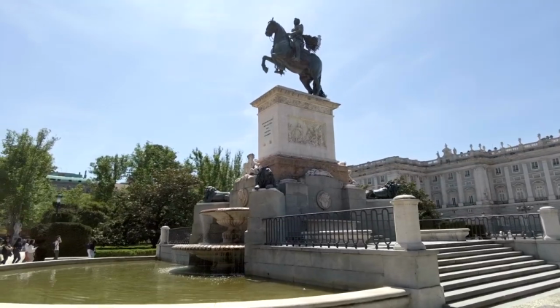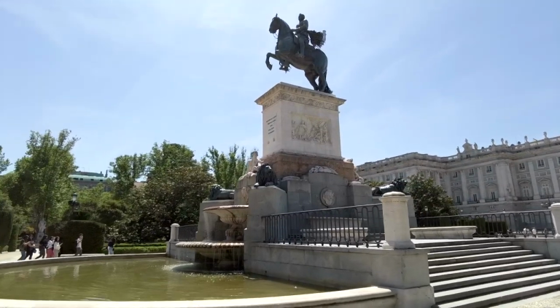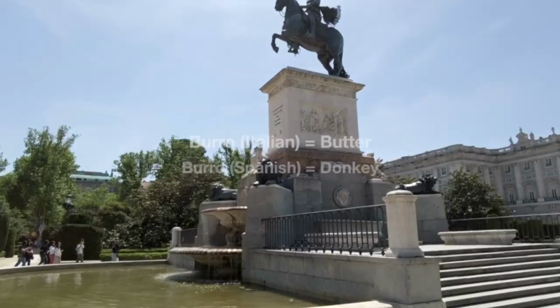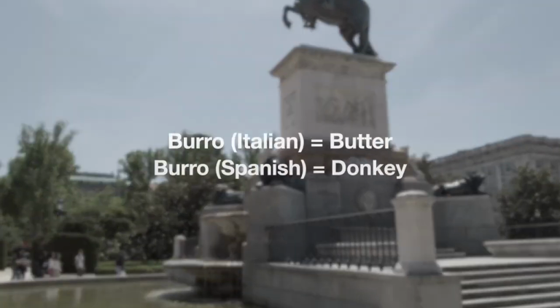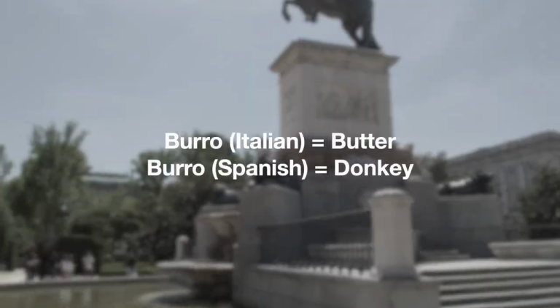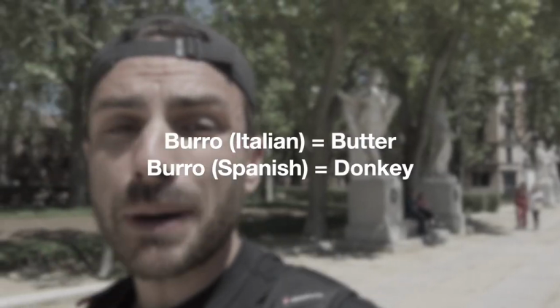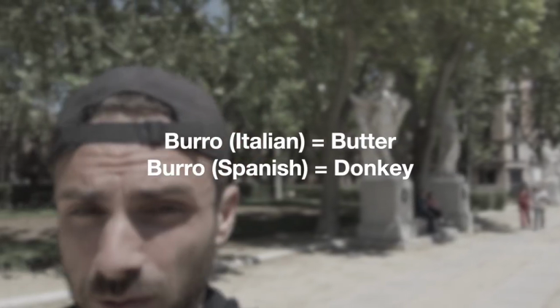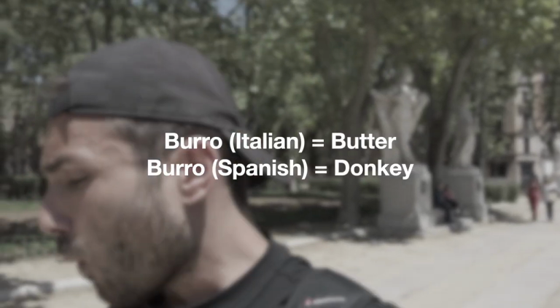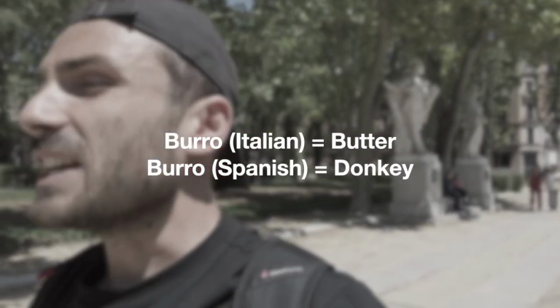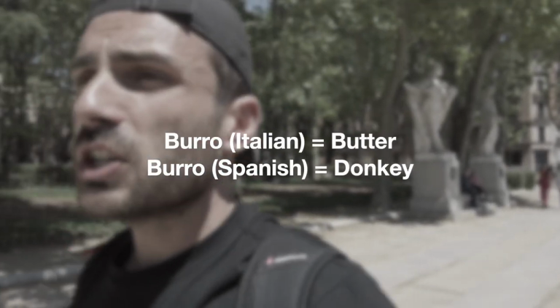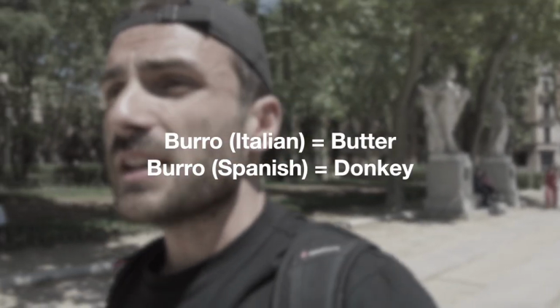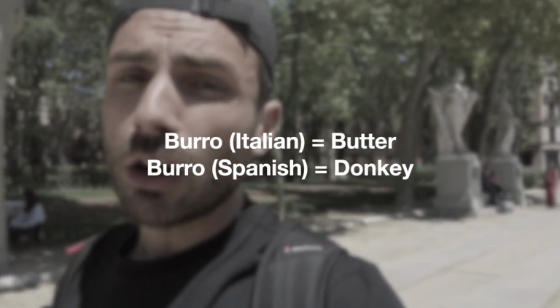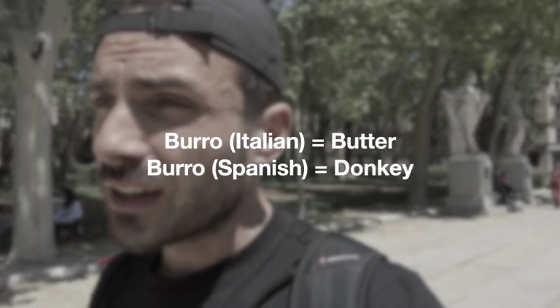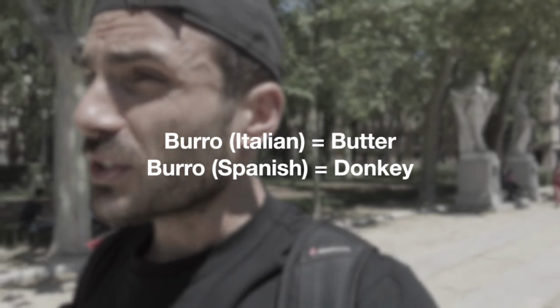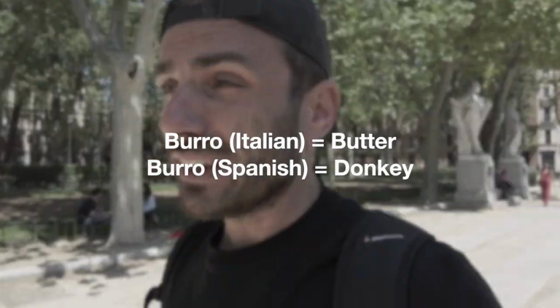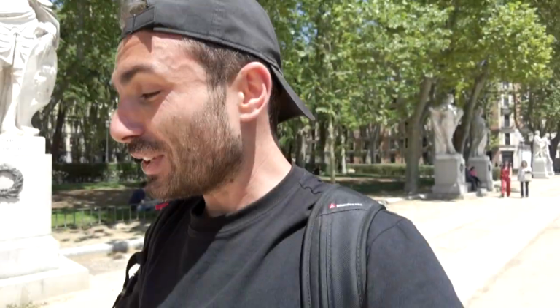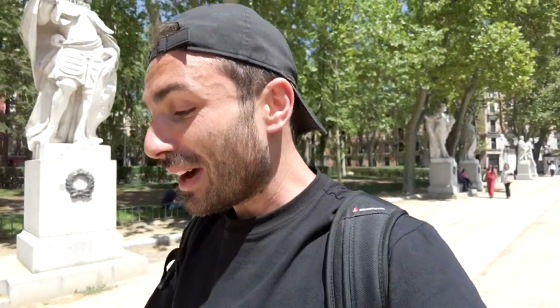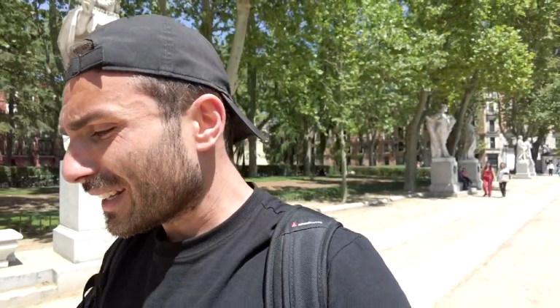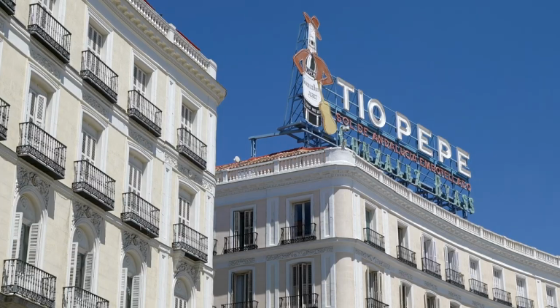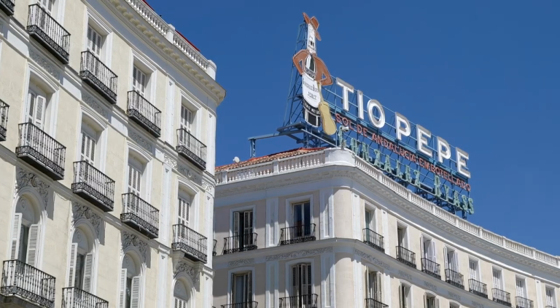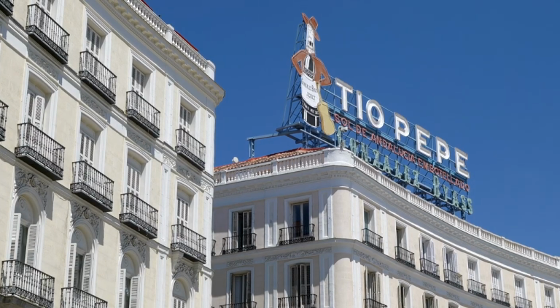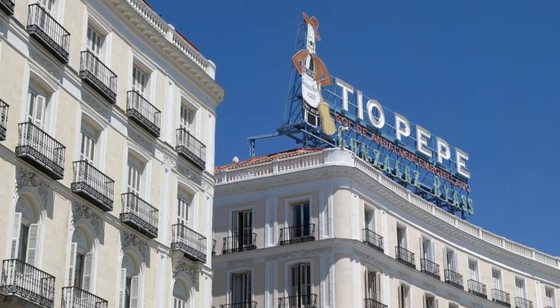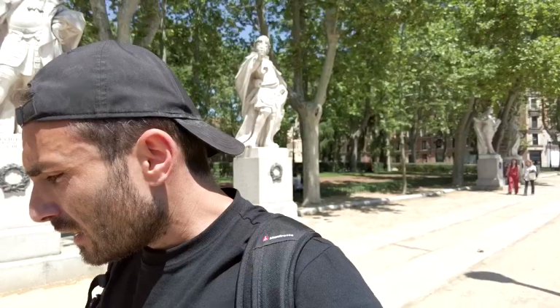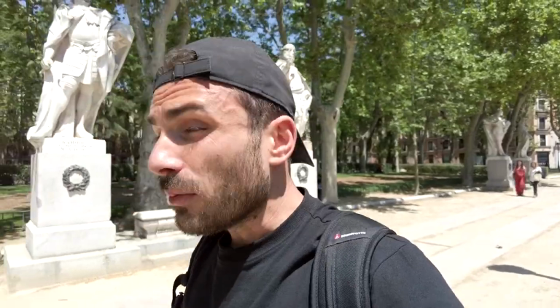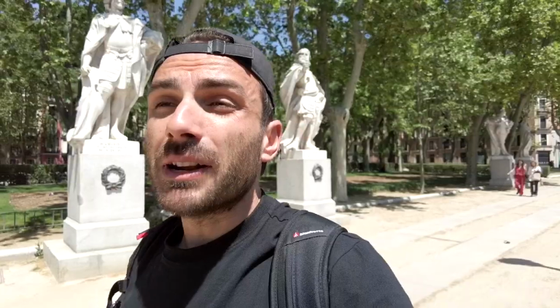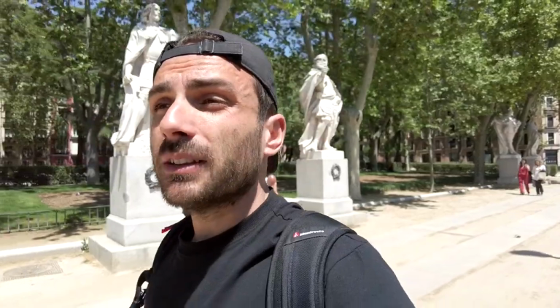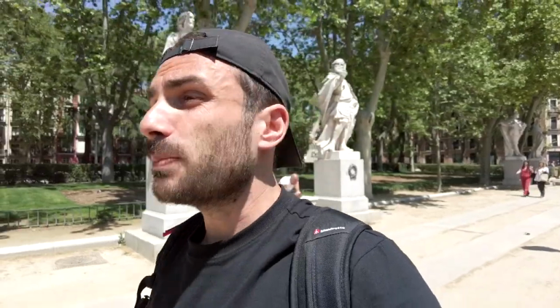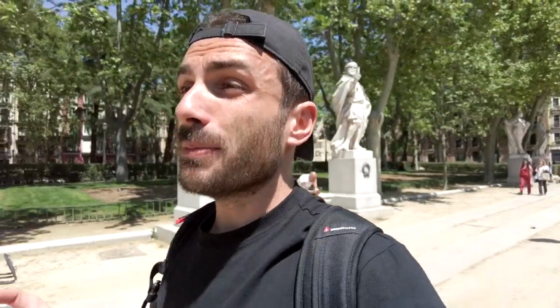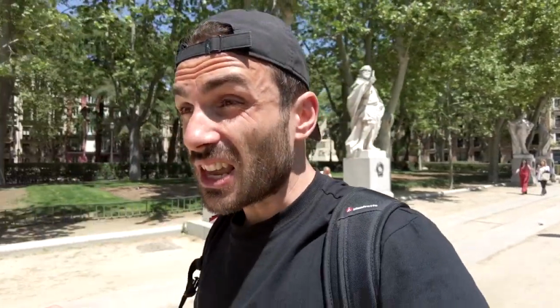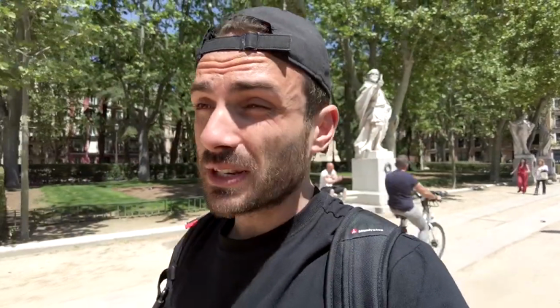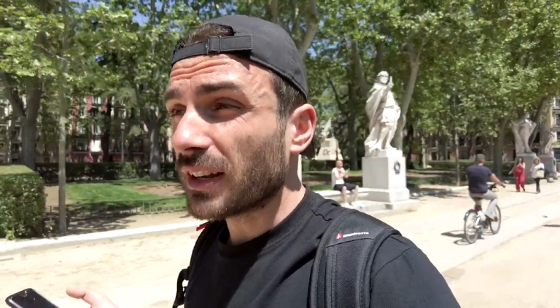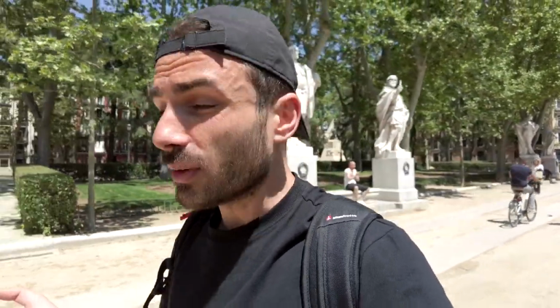Burro. Burro in Italian means butter, while in Spanish it means donkey, which is quite funny. I actually don't know why it is like that. By the way, butter in Spanish would be mantequilla, which means absolutely nothing to us.